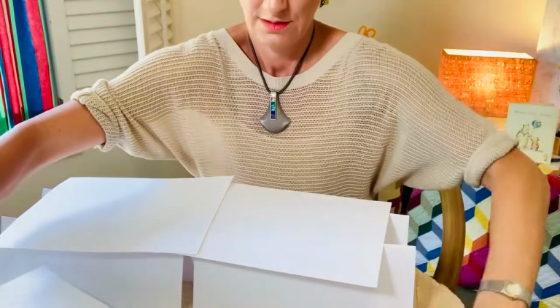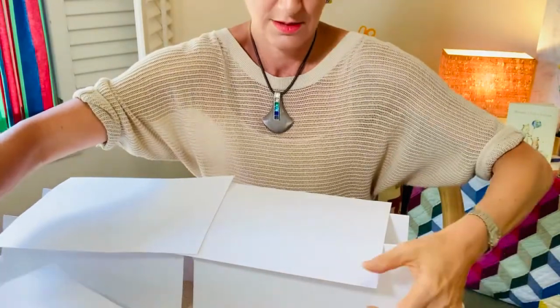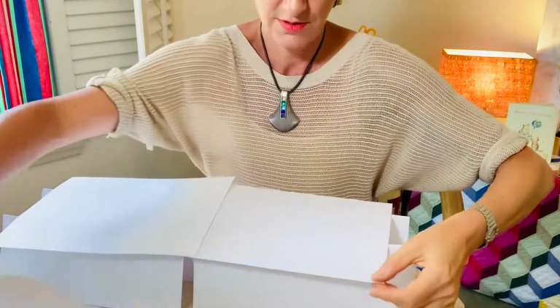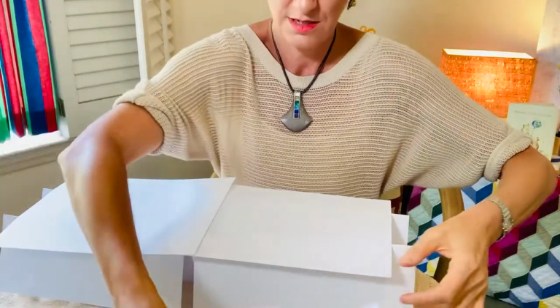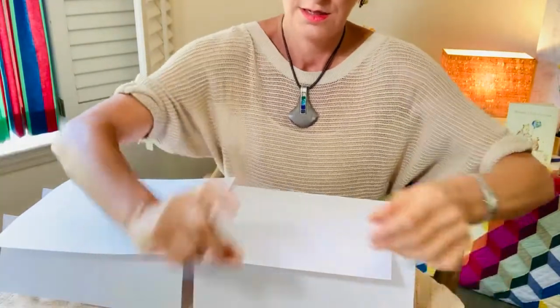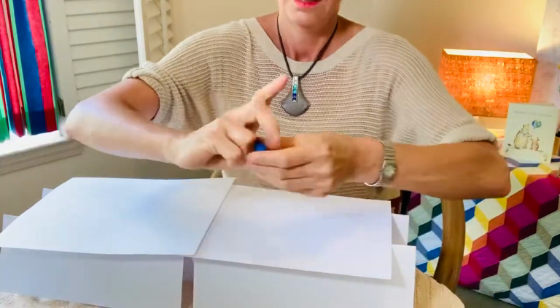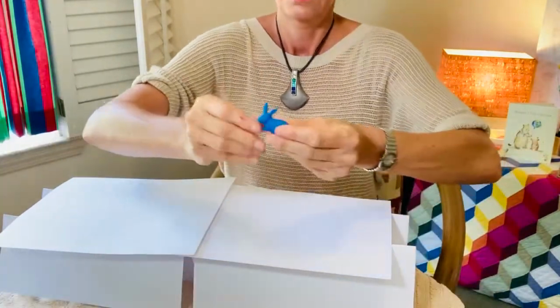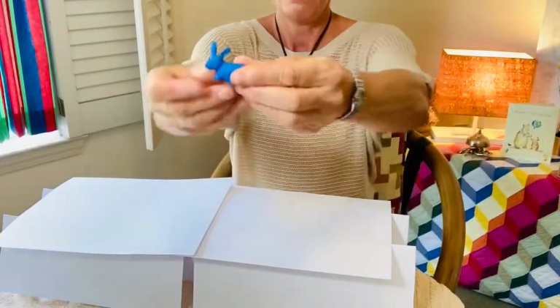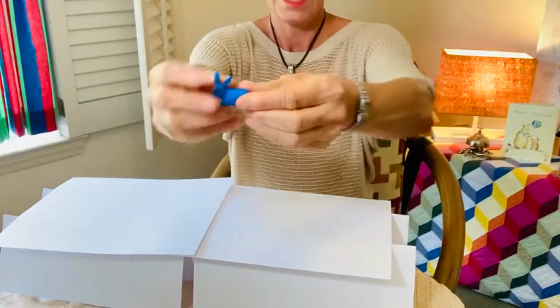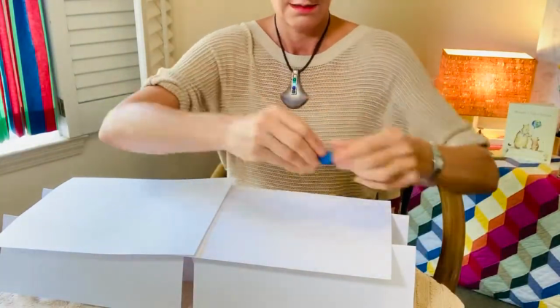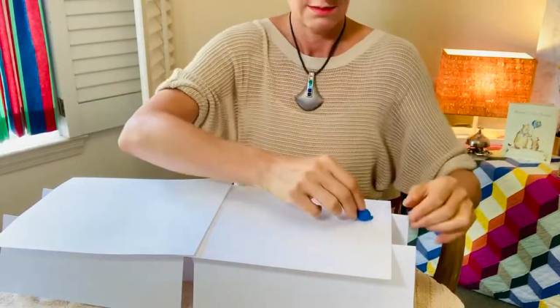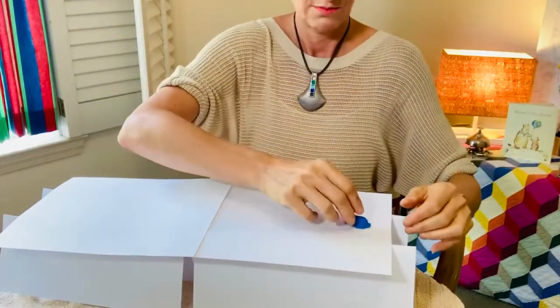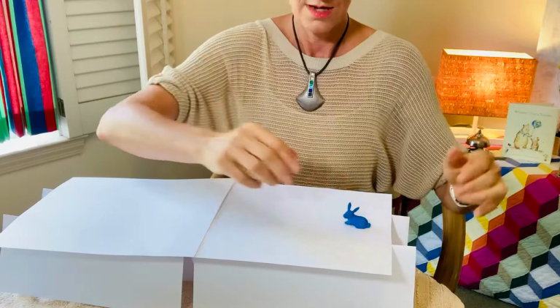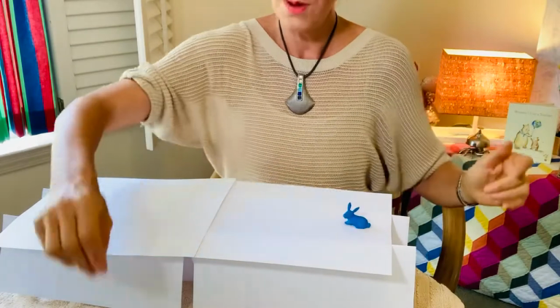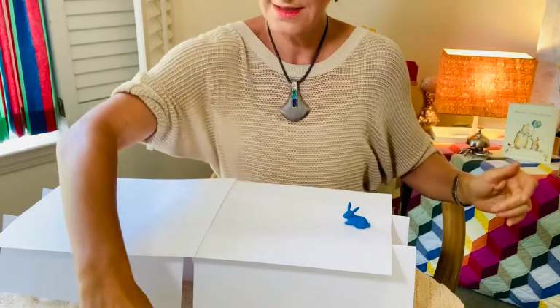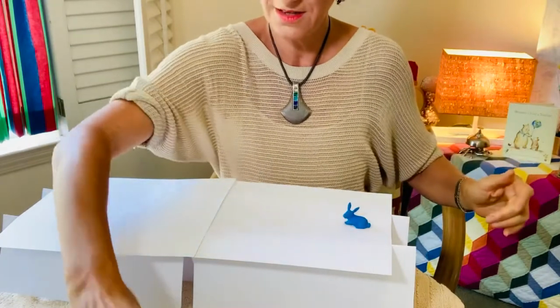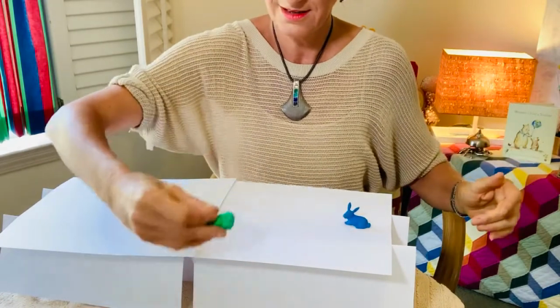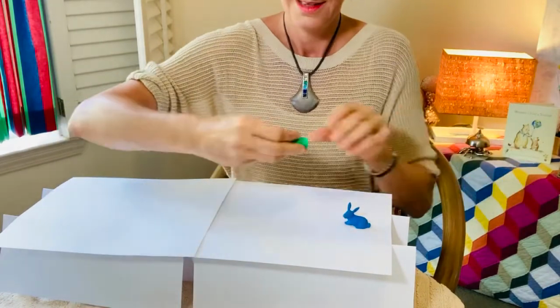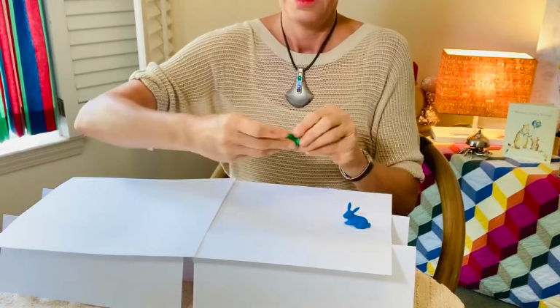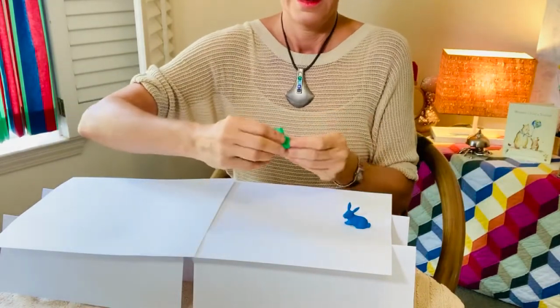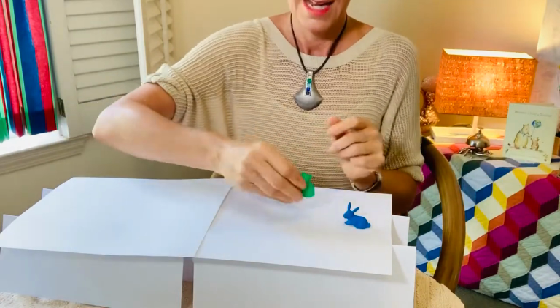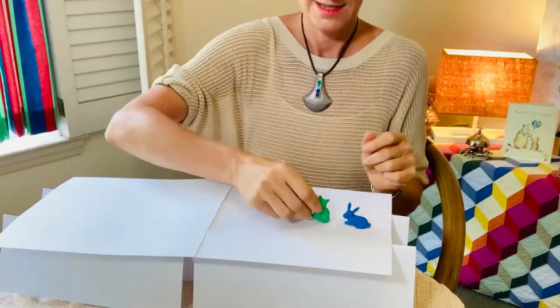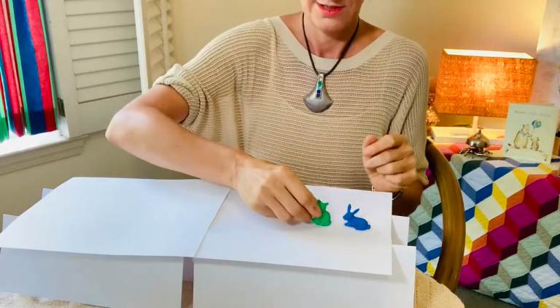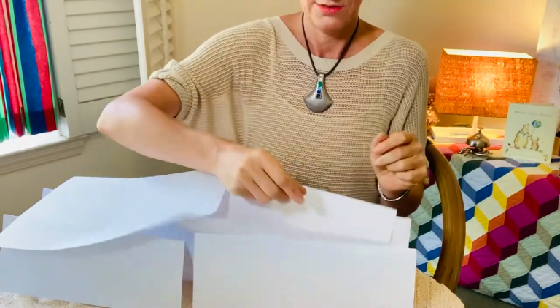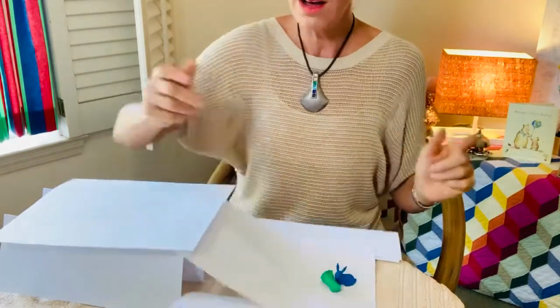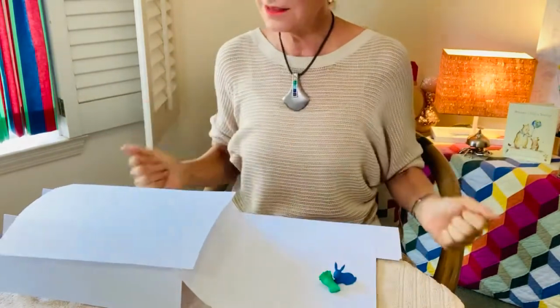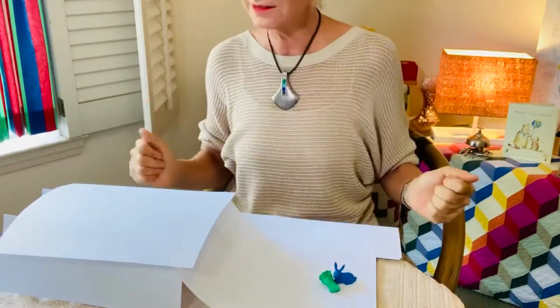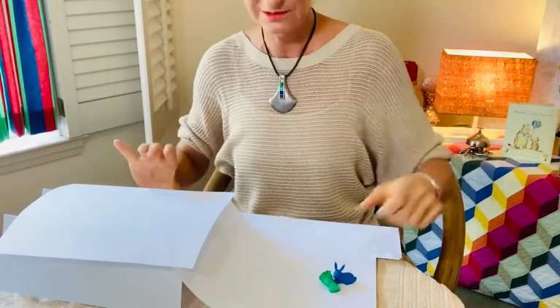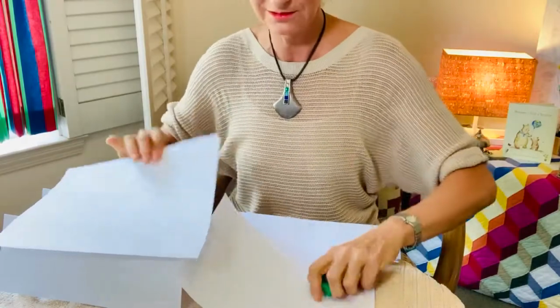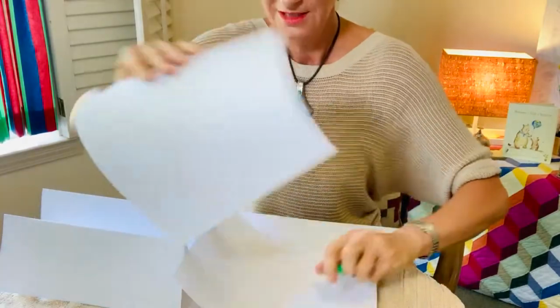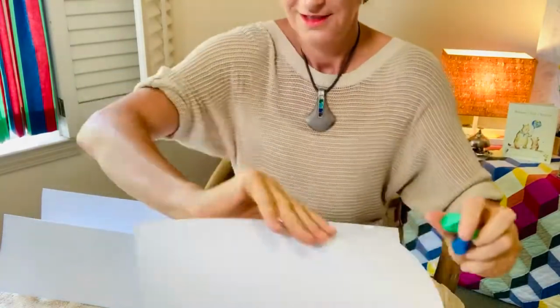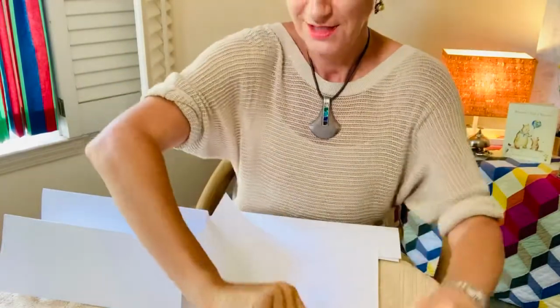Let's start with our bunny. One. I think this is gonna work. Cat, two. Oh! Okay, you're gonna have to show me if you can make a successful paper bridge.